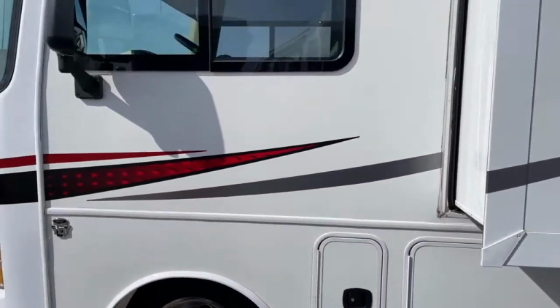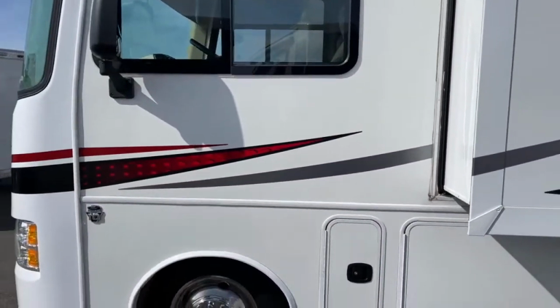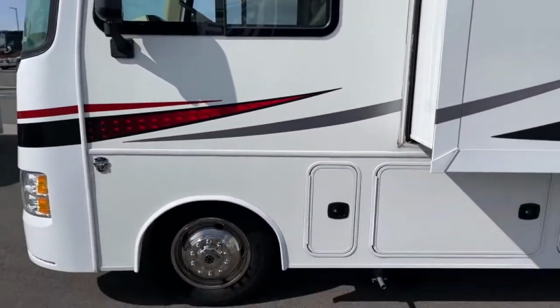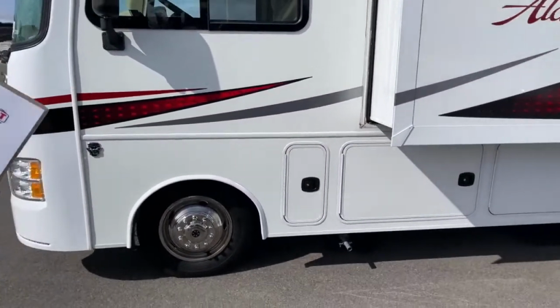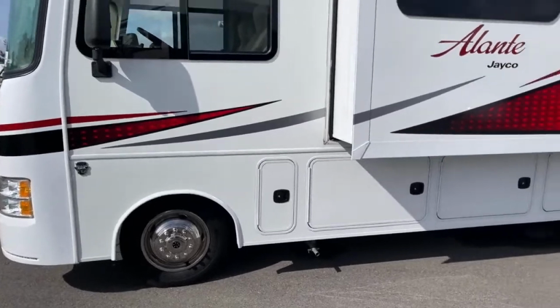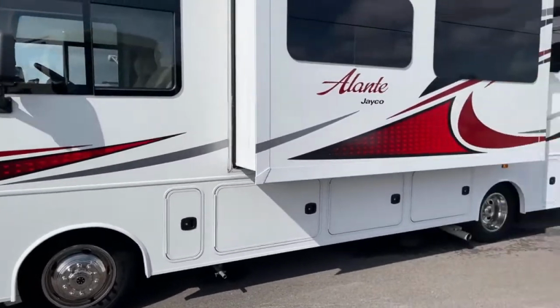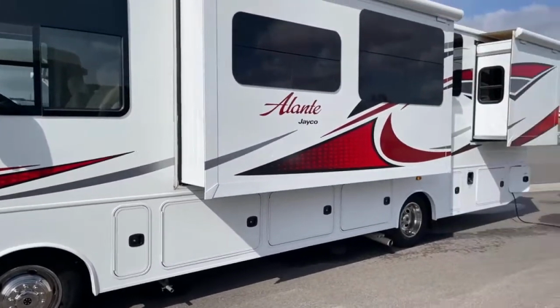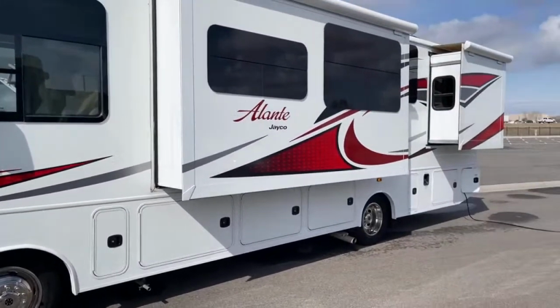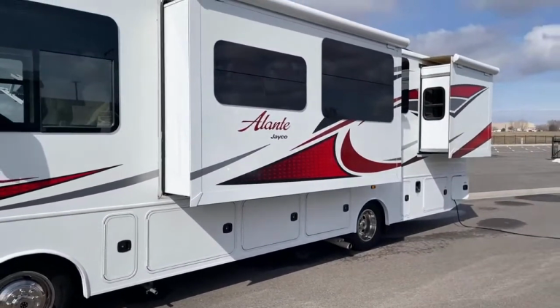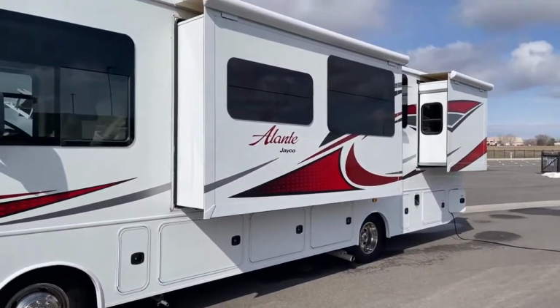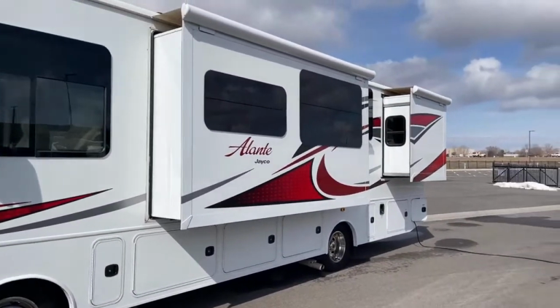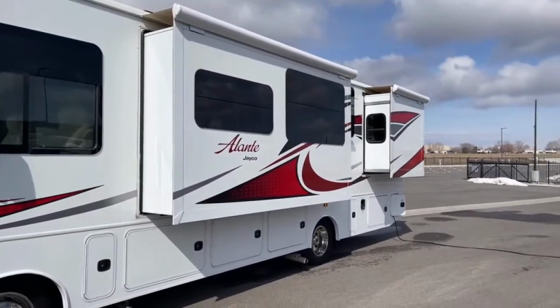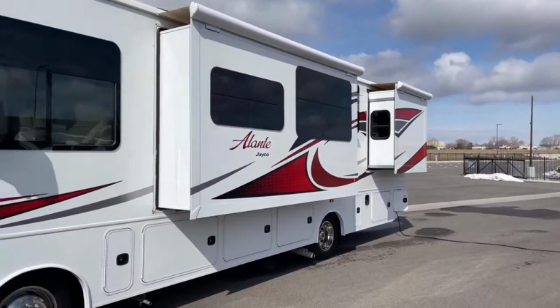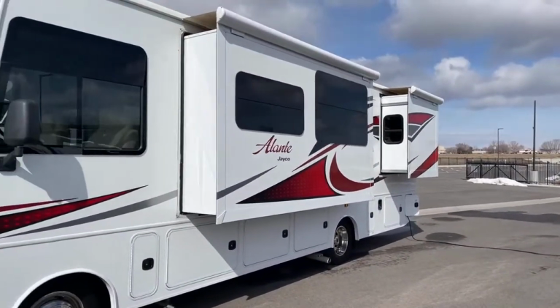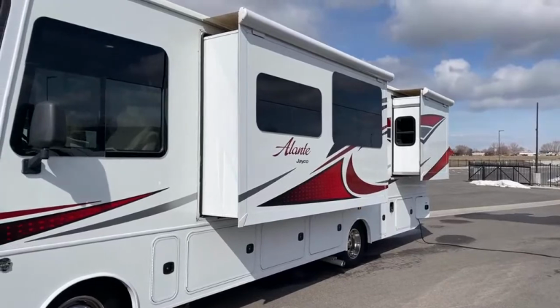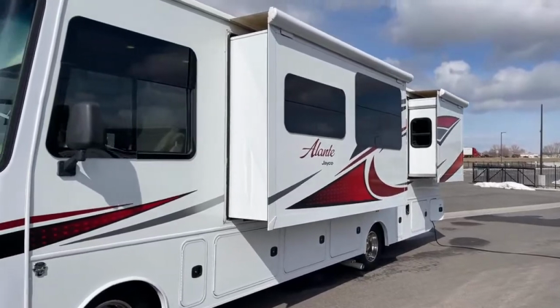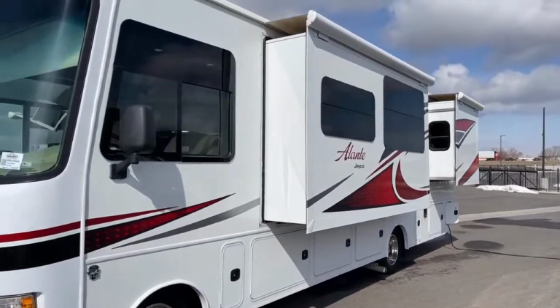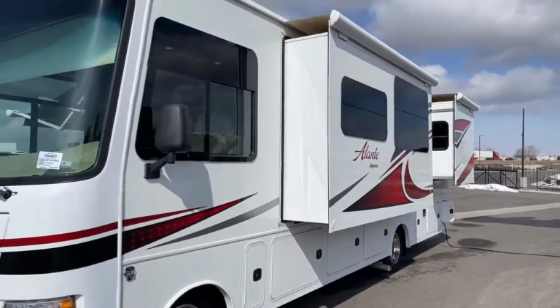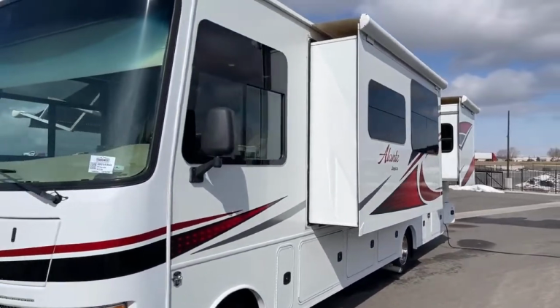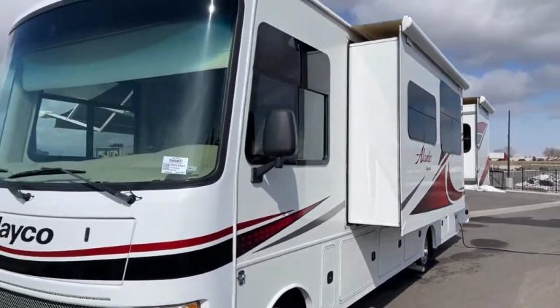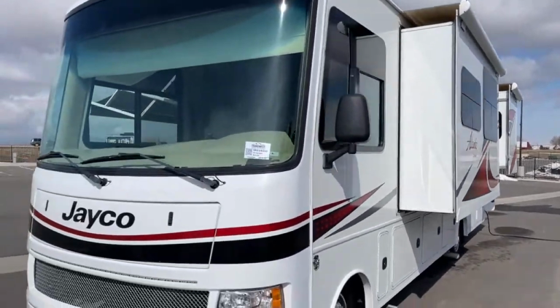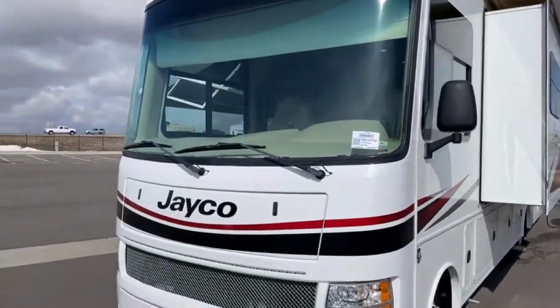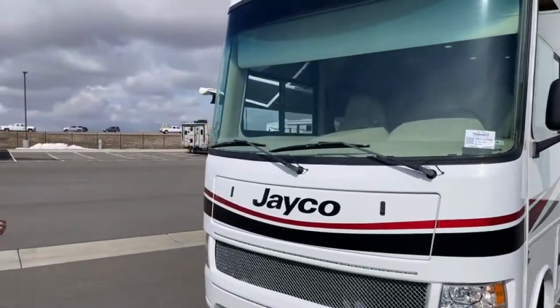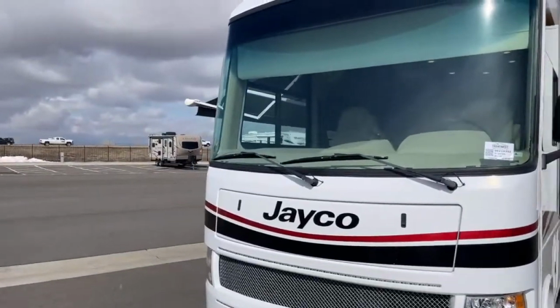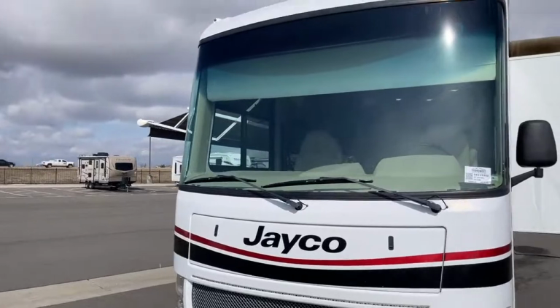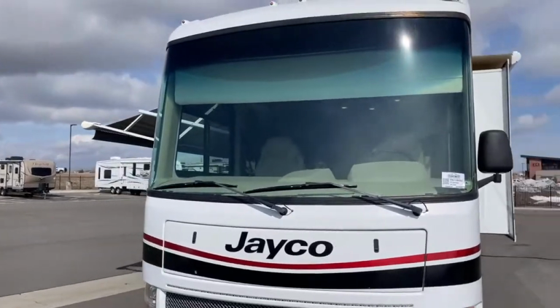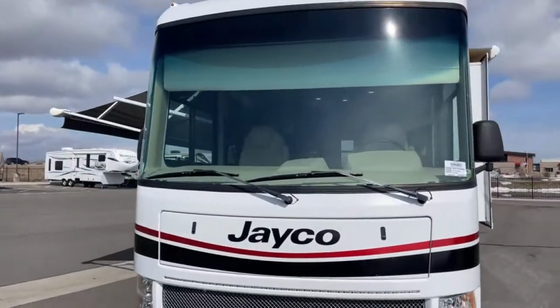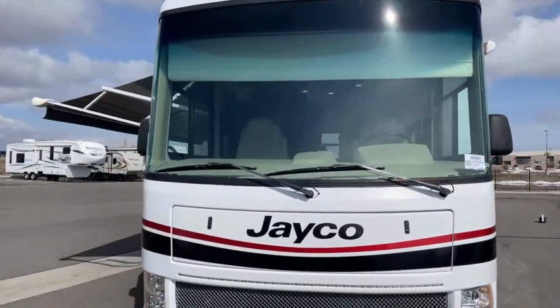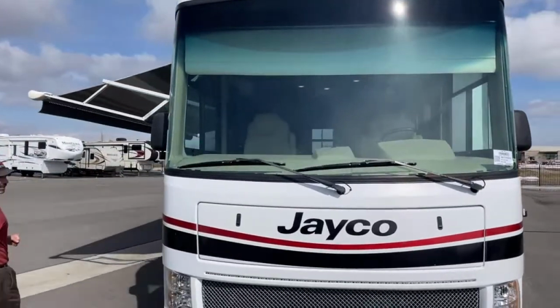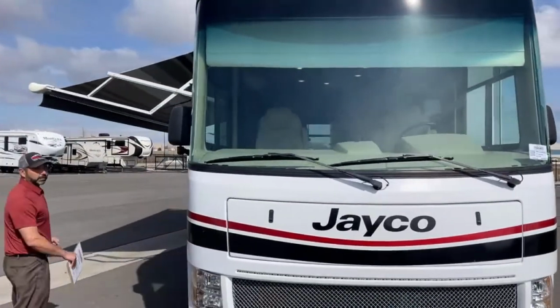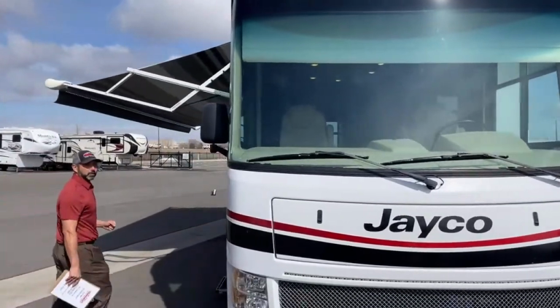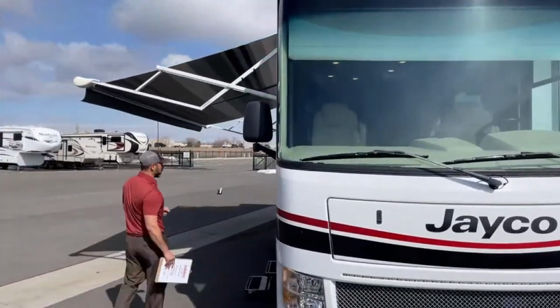And that's the outside. As you can see, we've got two slides, both on the driver's side. When we get in, you'll see how much room that gives you on the inside. The benefit of not having opposing slides is that it gives you a ton of room when the slides are in and you're going down the road.